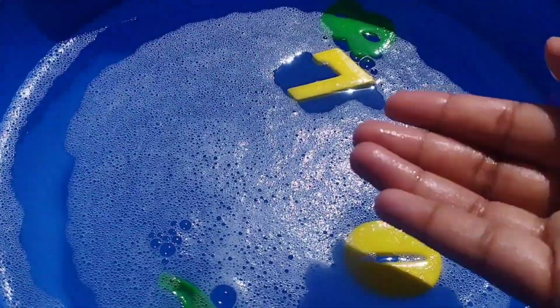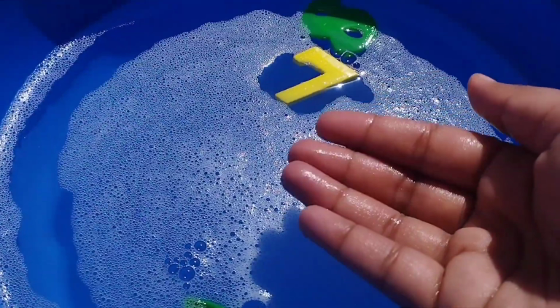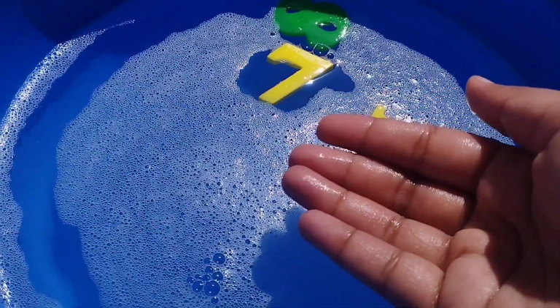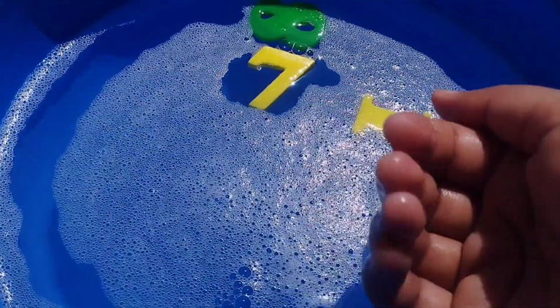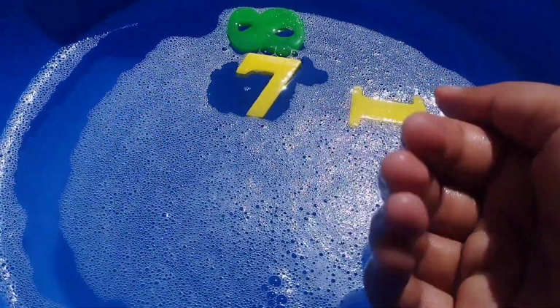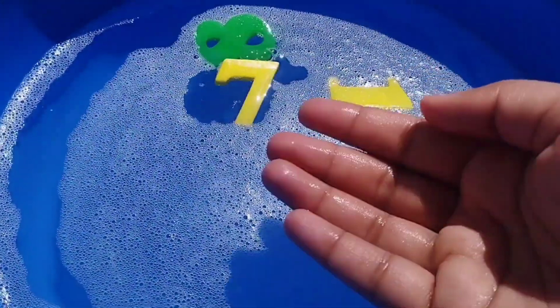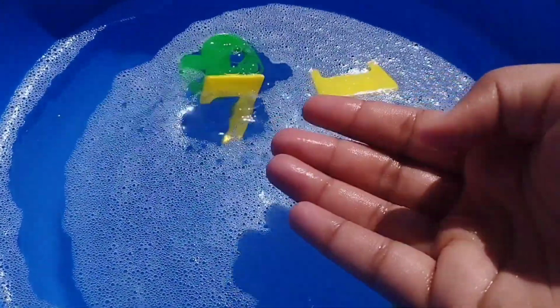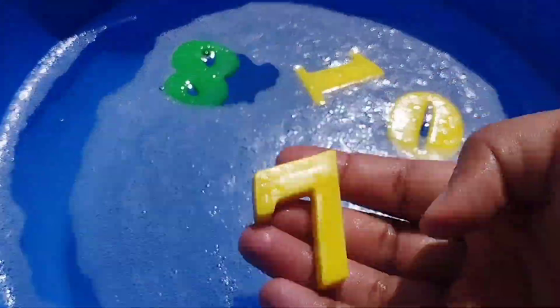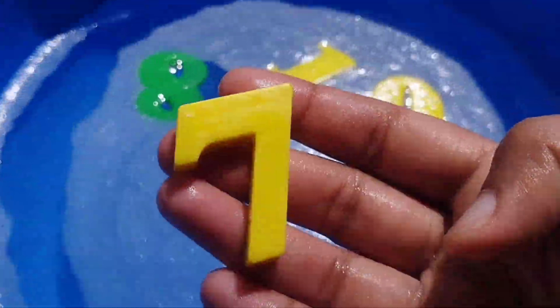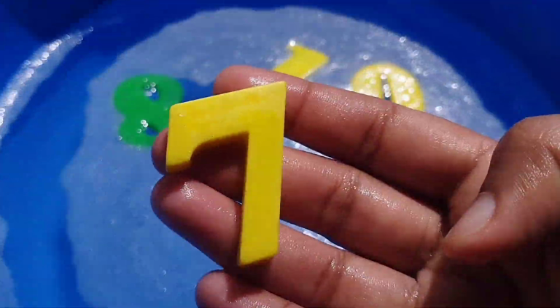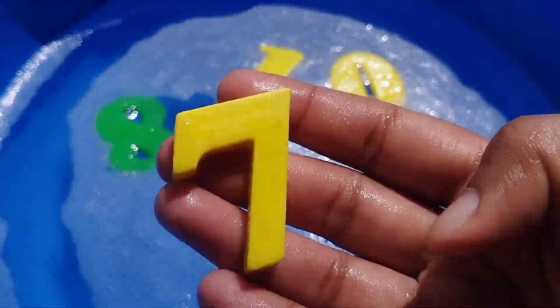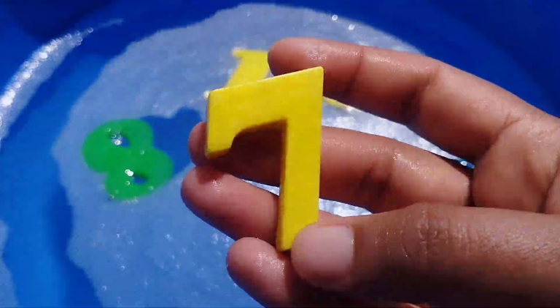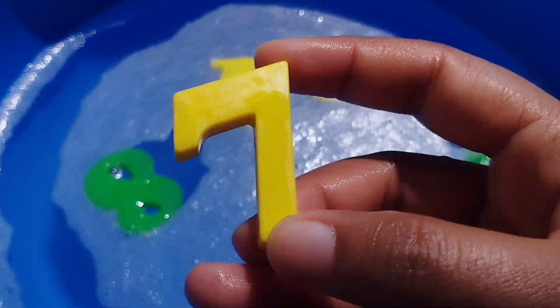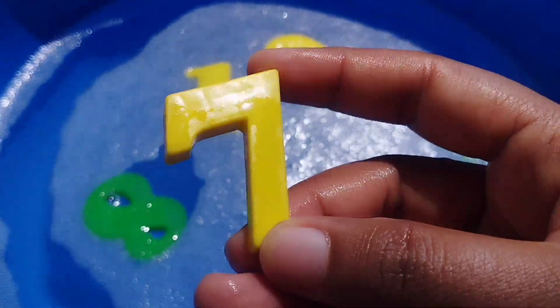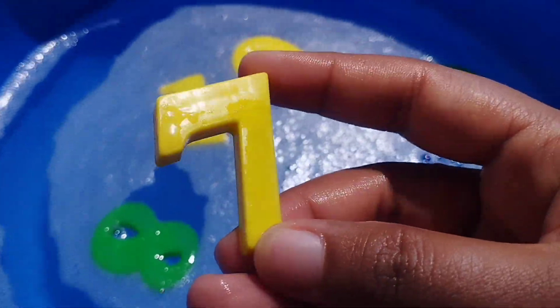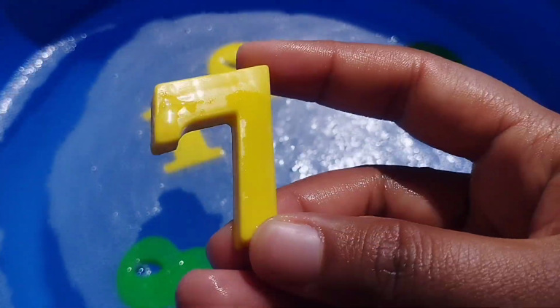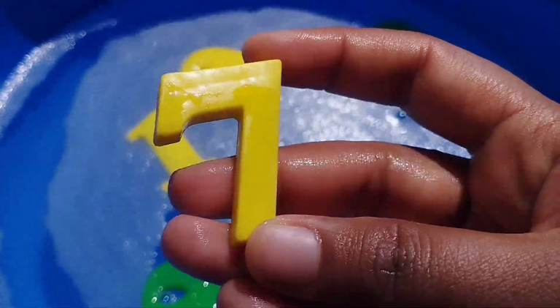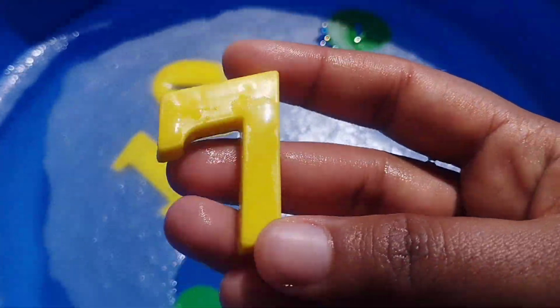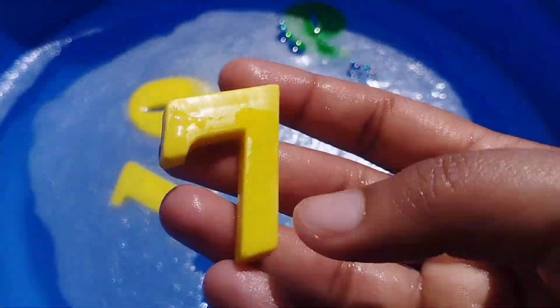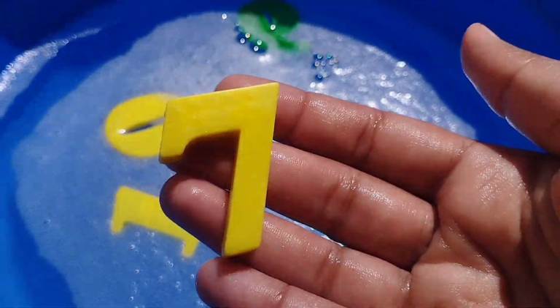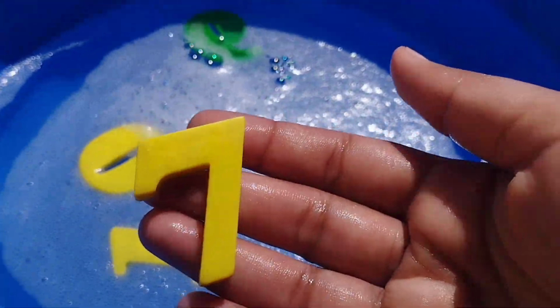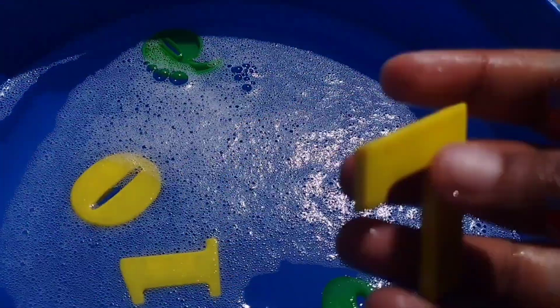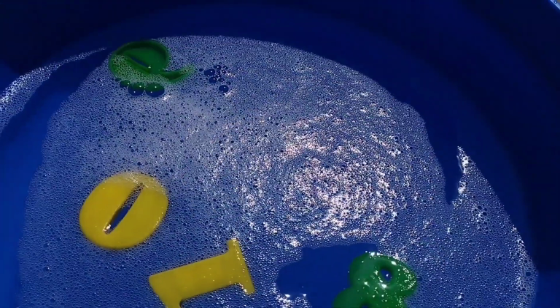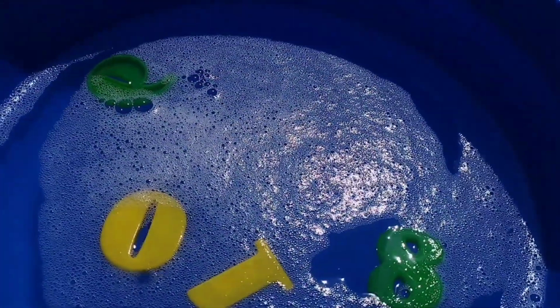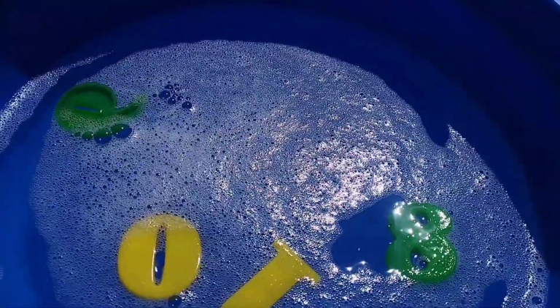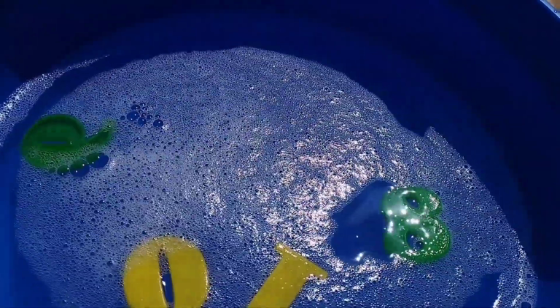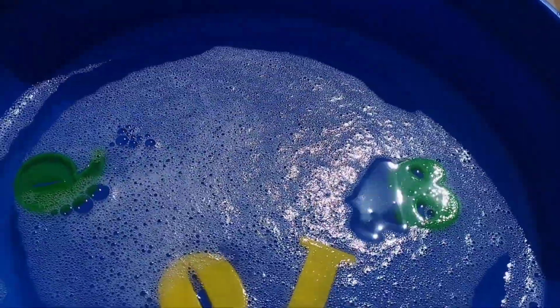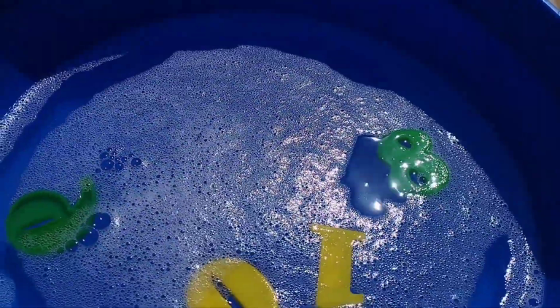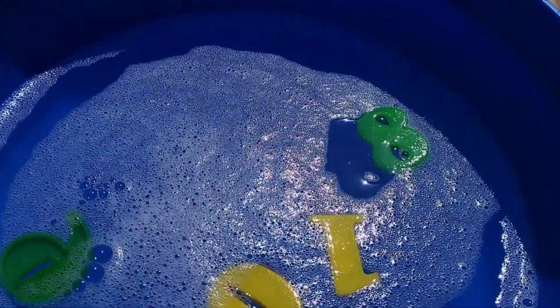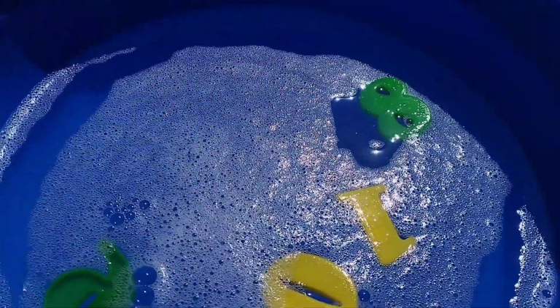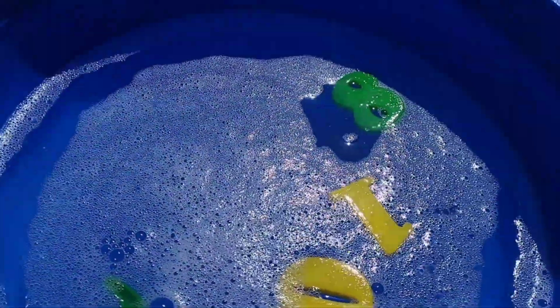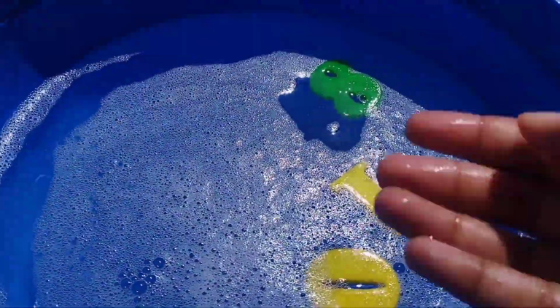Where is number 7? This is number 7. Number 7. The next number is number 8.